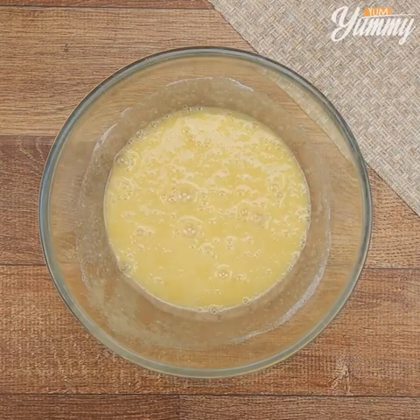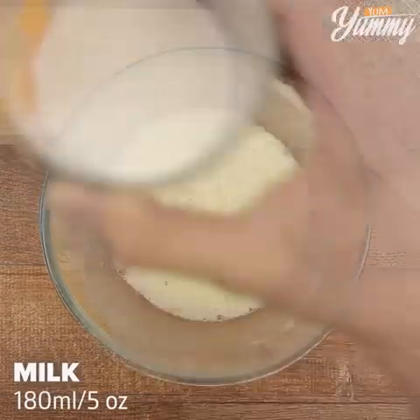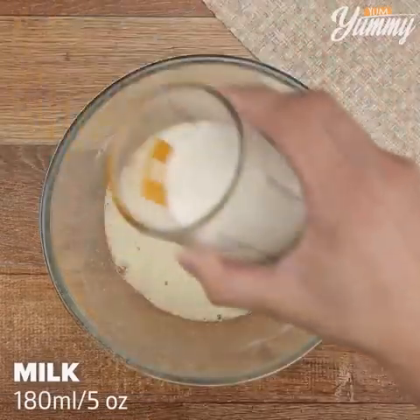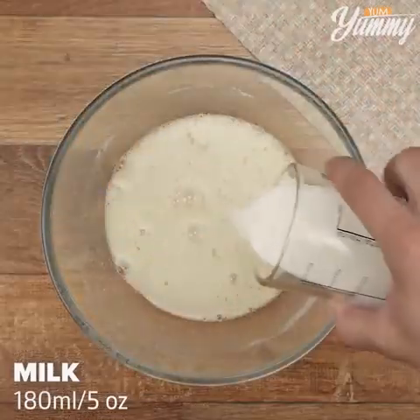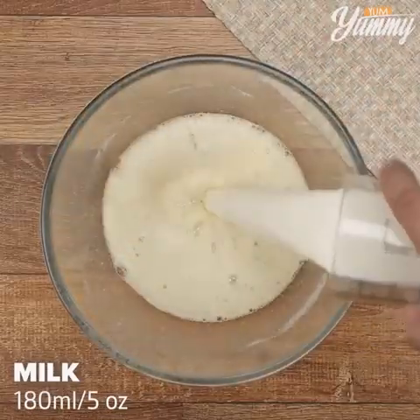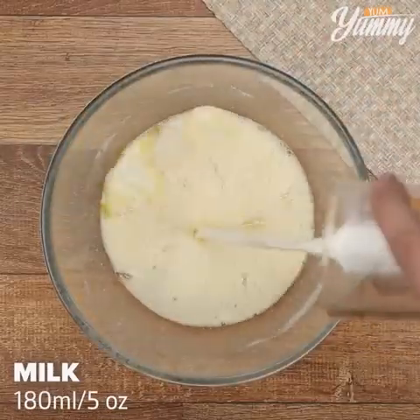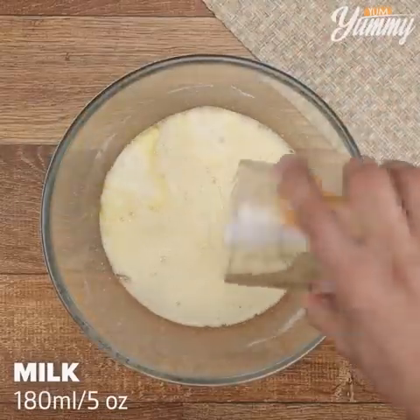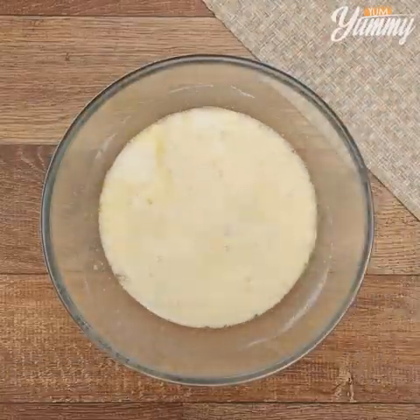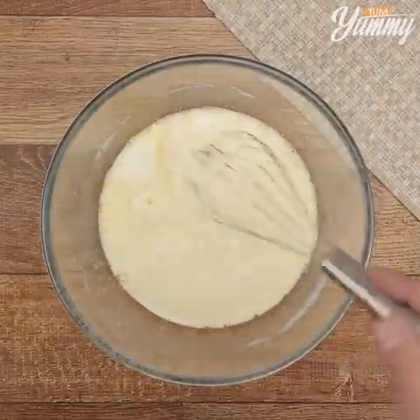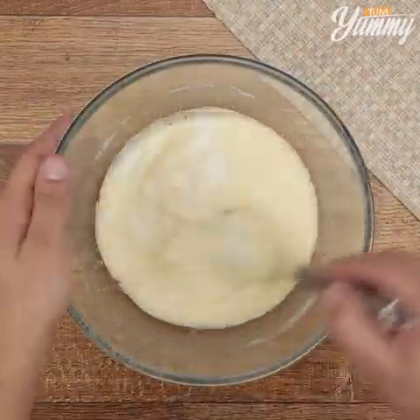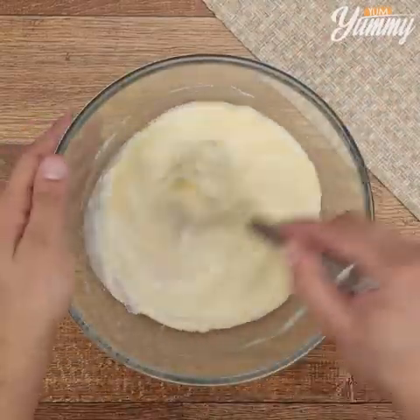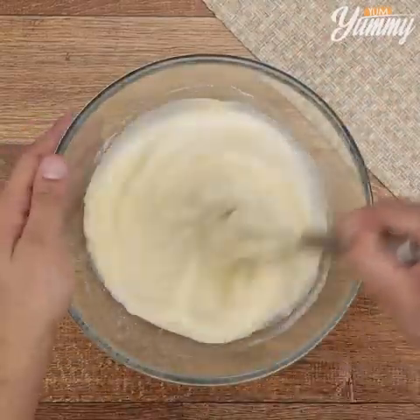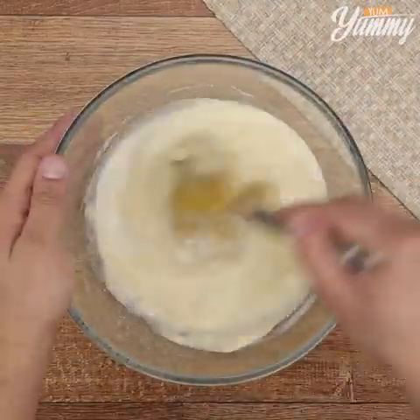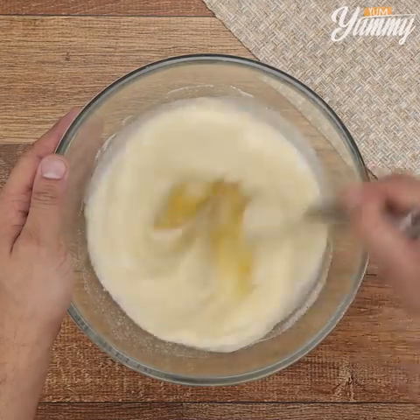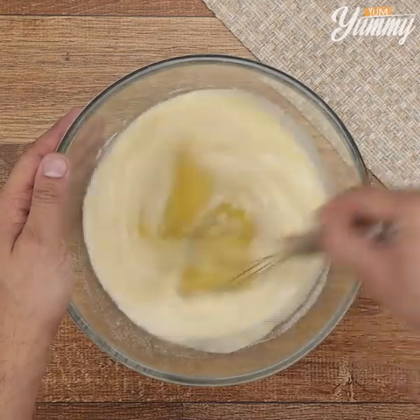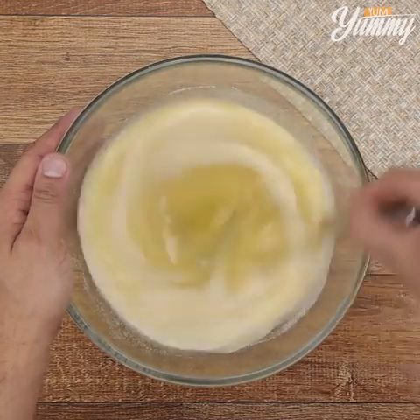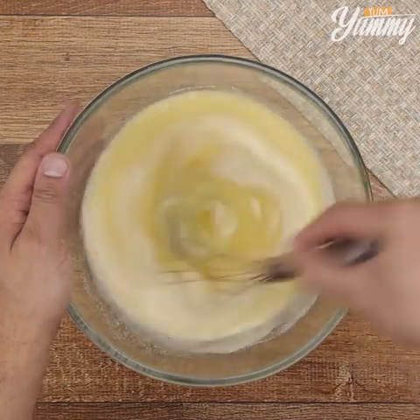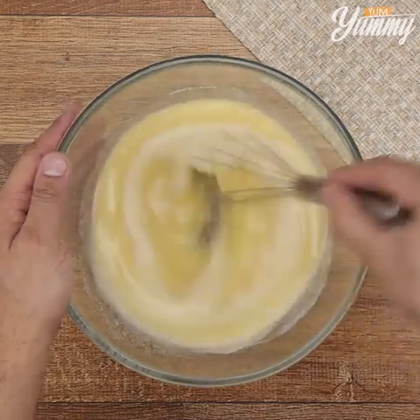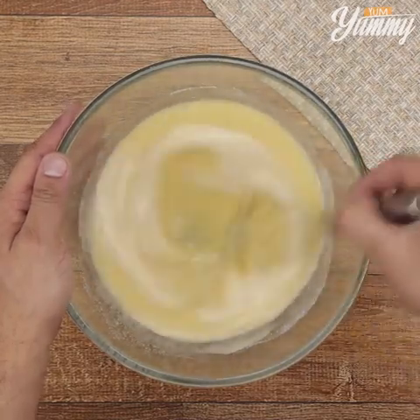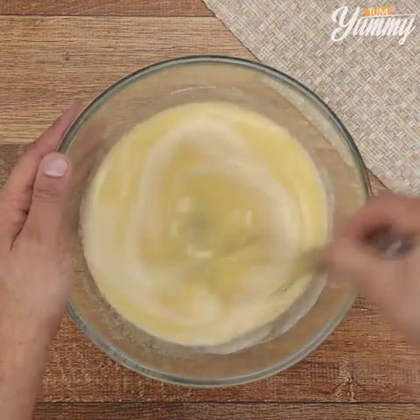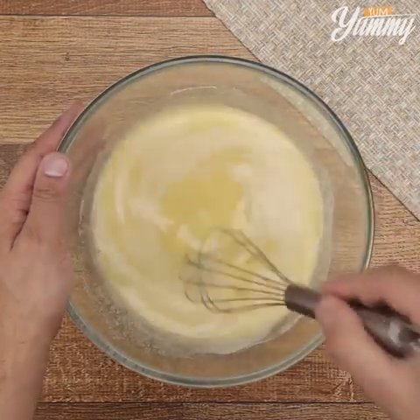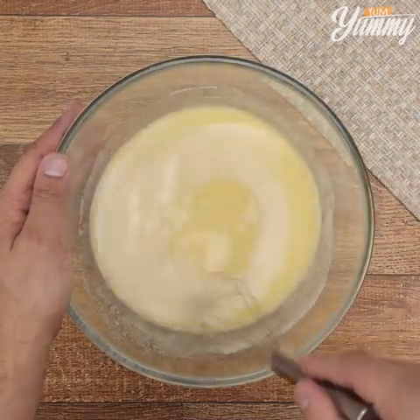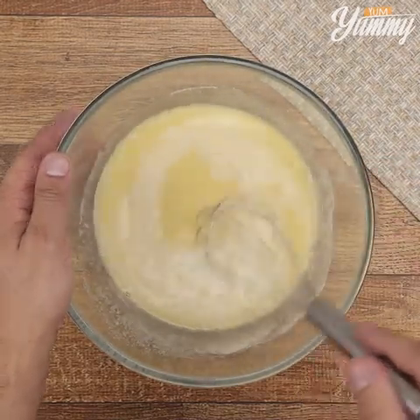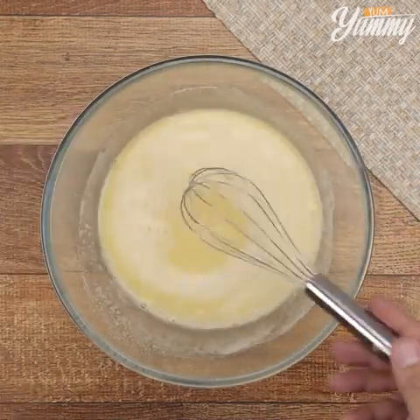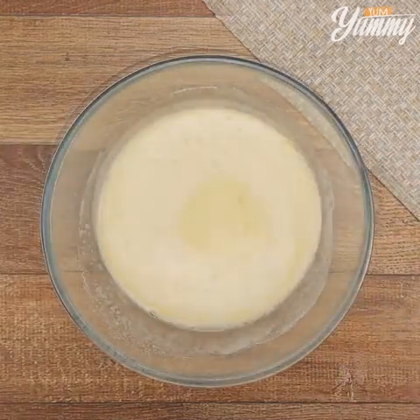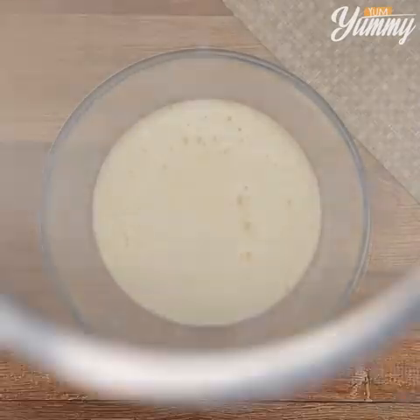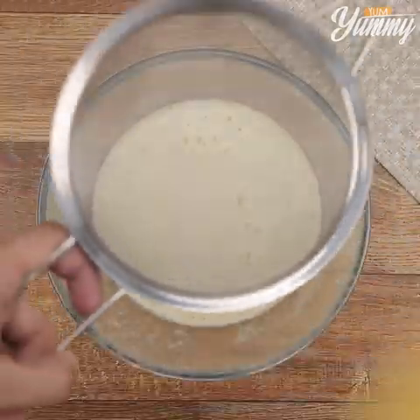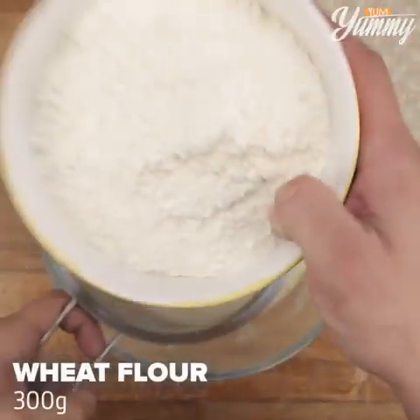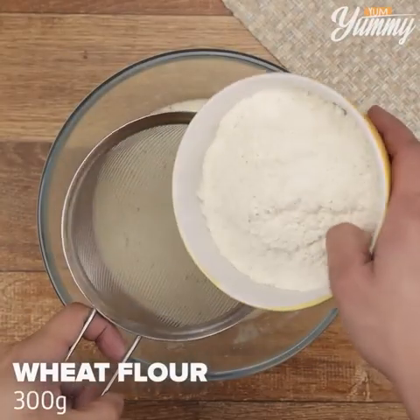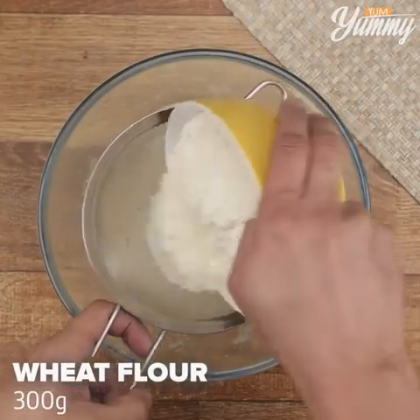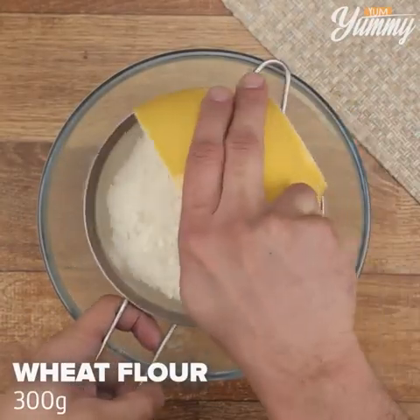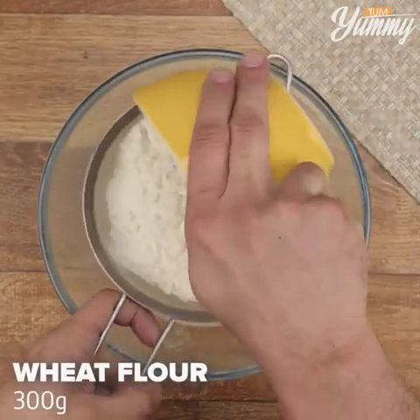Then add 180 milliliters of milk. Stir together and add 300 grams of flour.